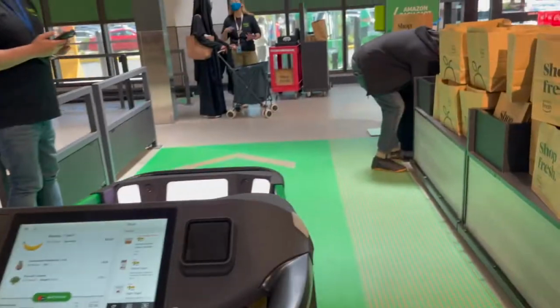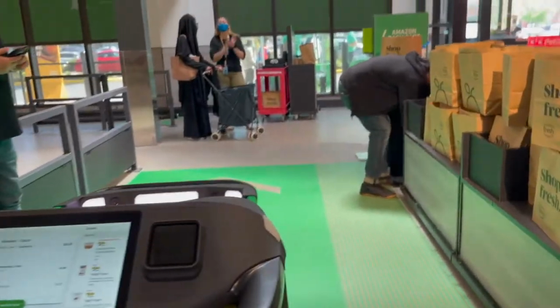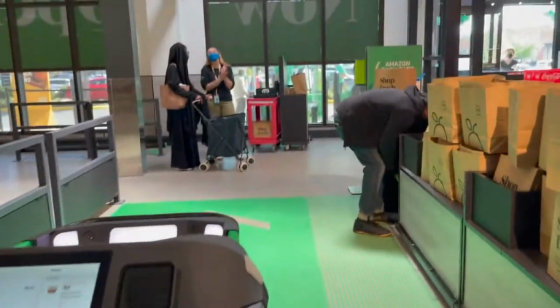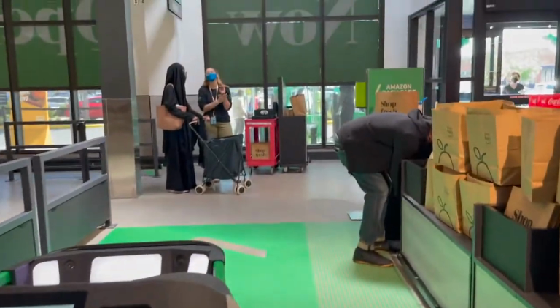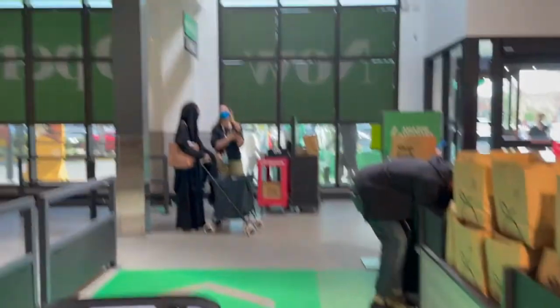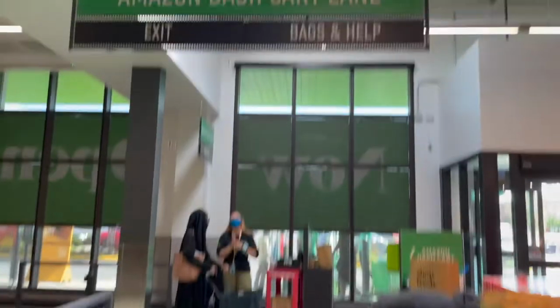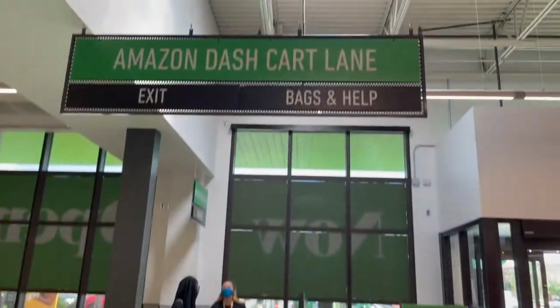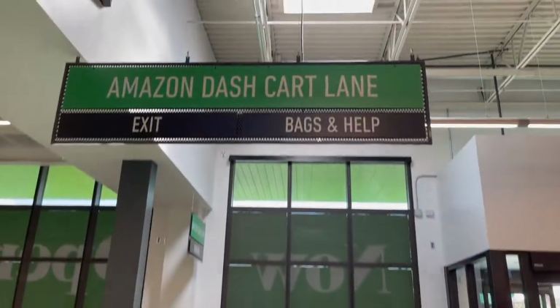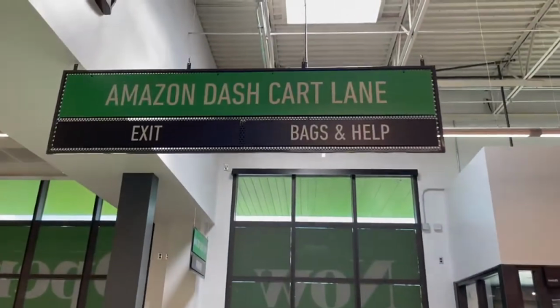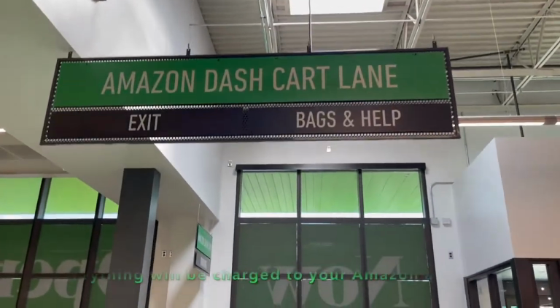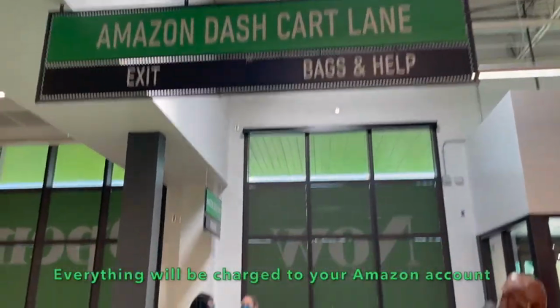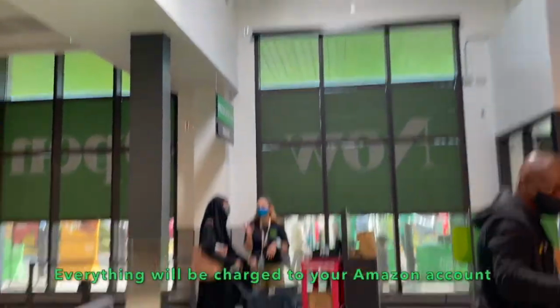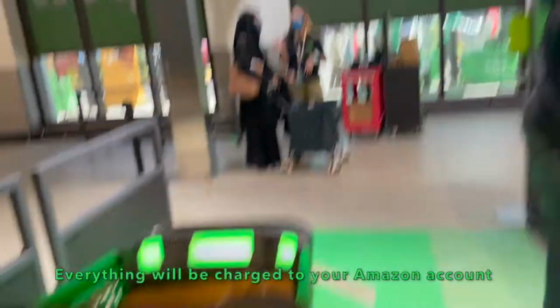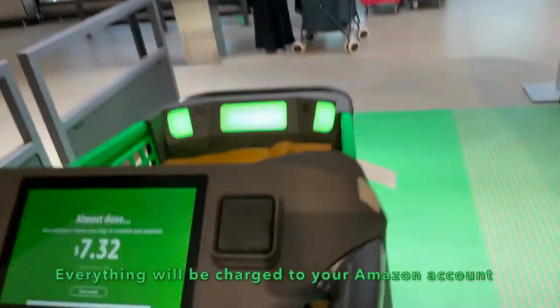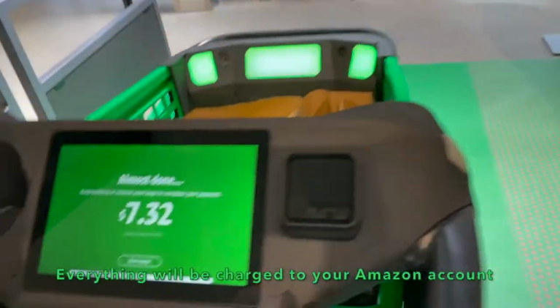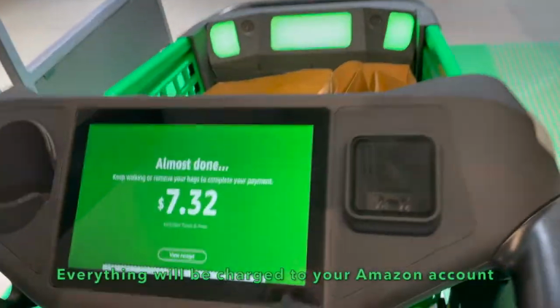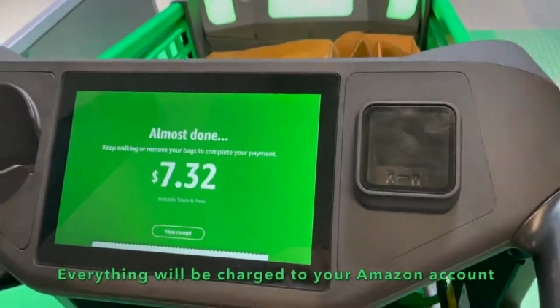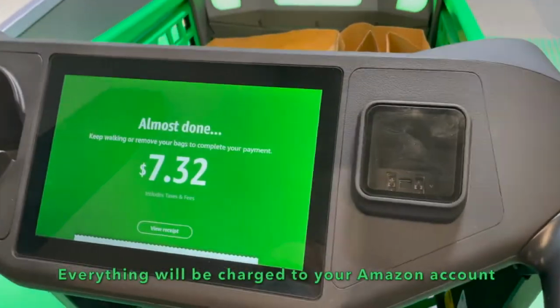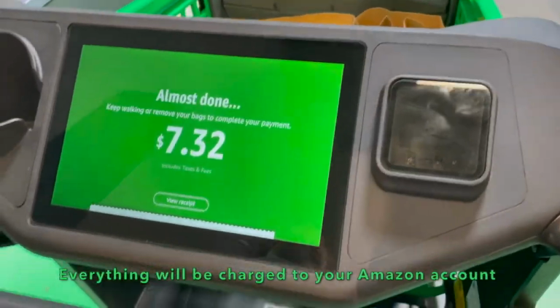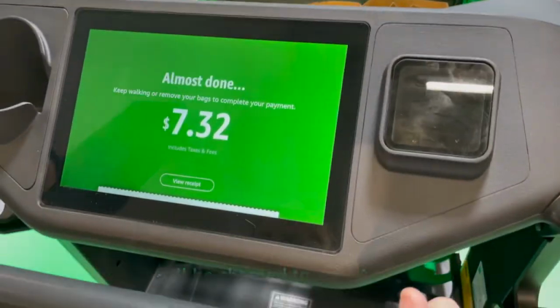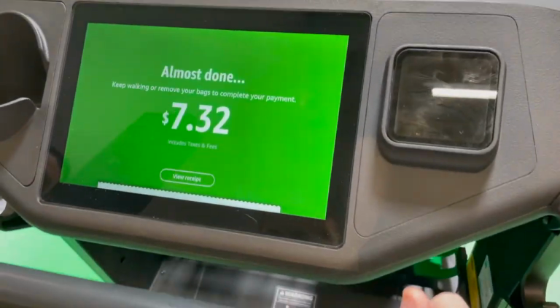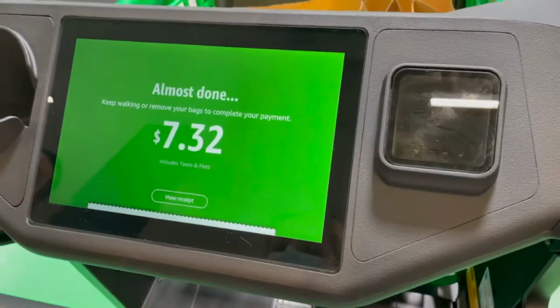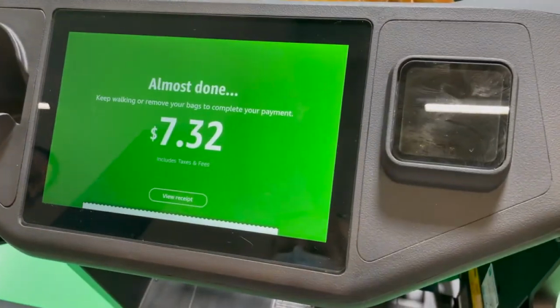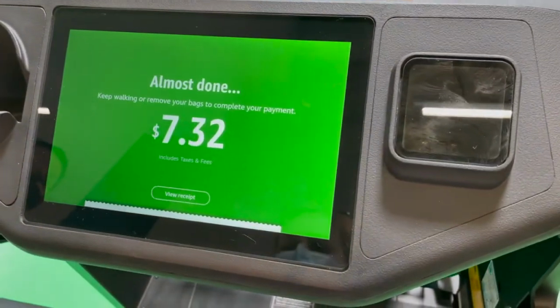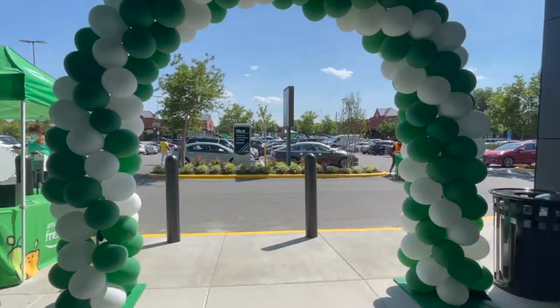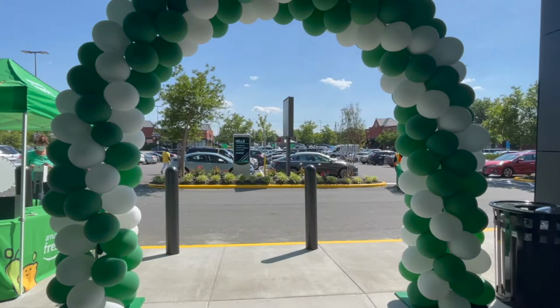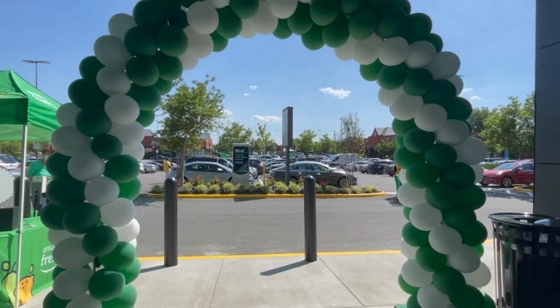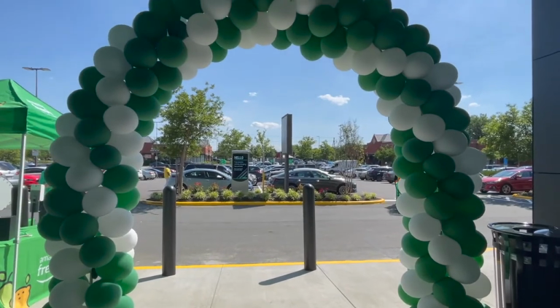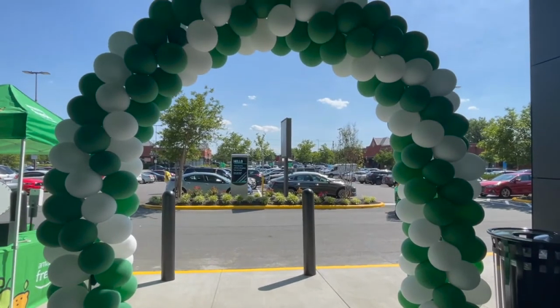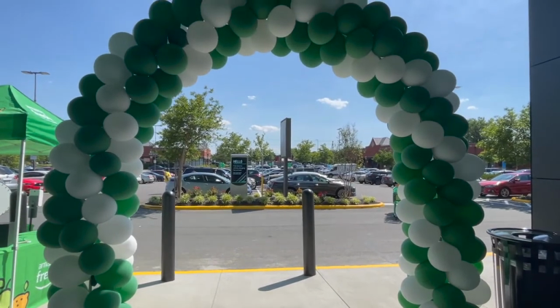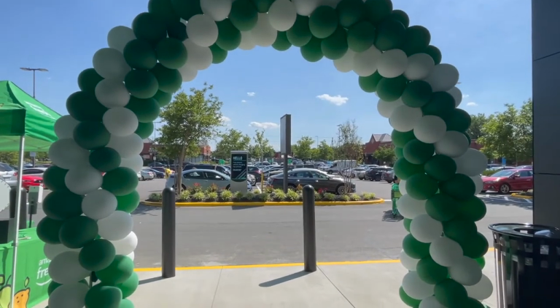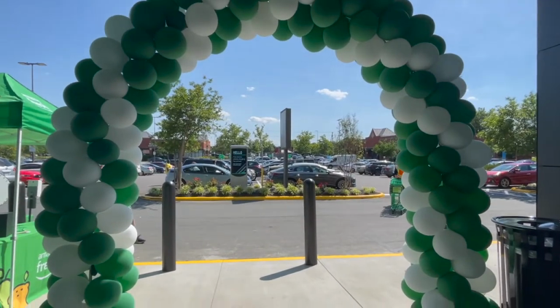Now we are going to be checking out and going through the Amazon Dash Cart lane — here is how it works. Here we are going through the Dash lane, and here was our total for today. Here is the entrance and exit.